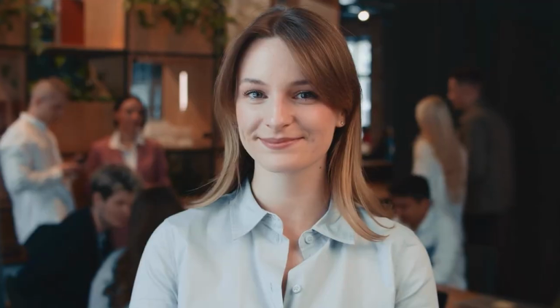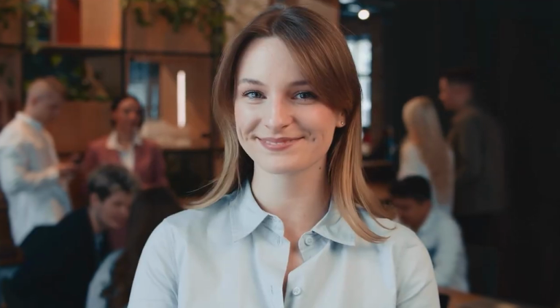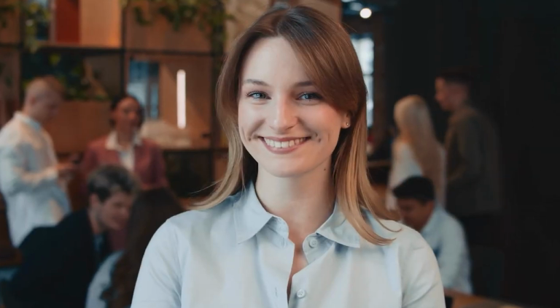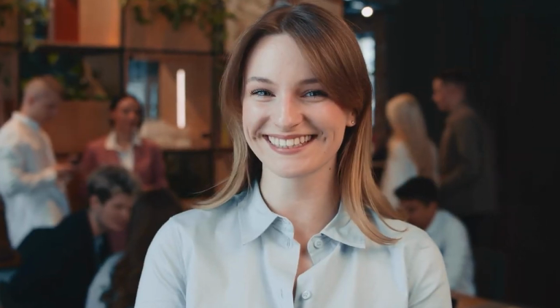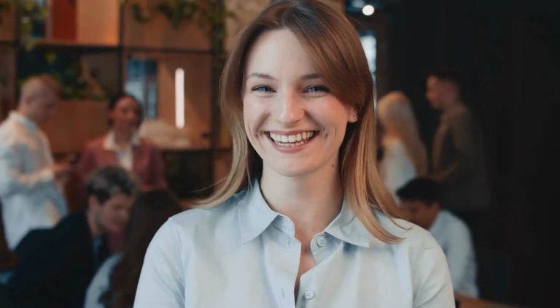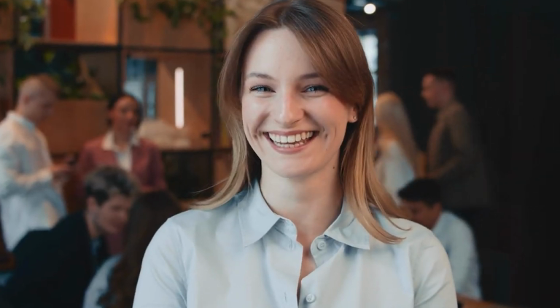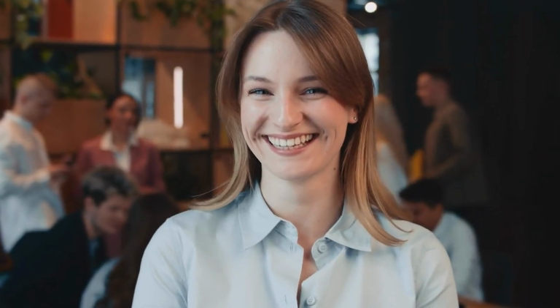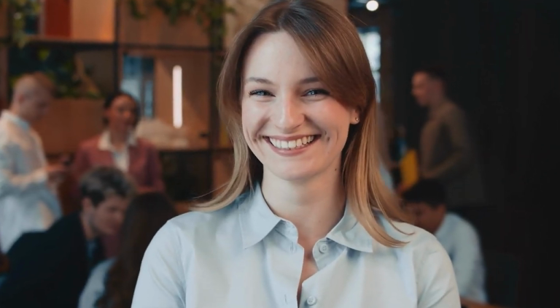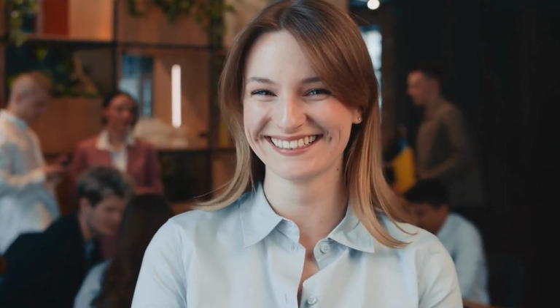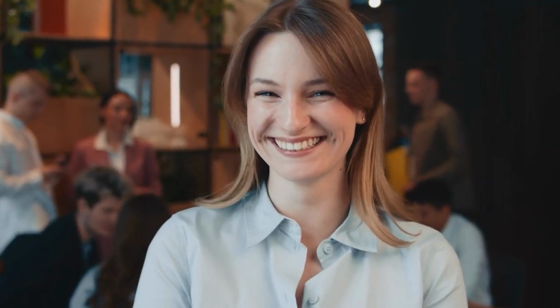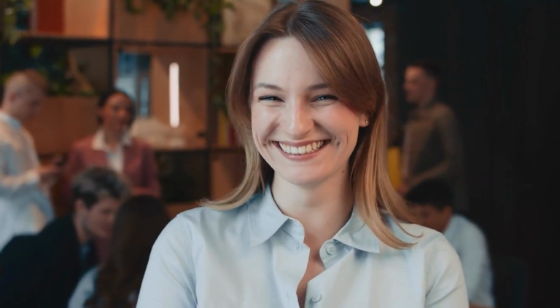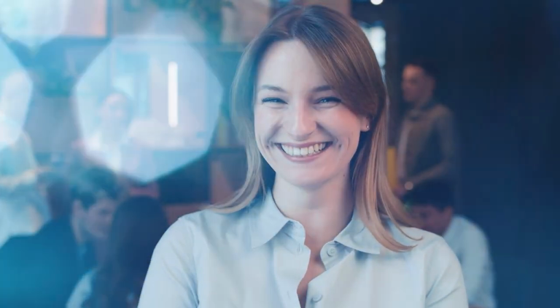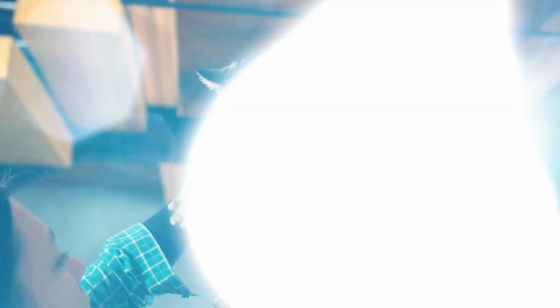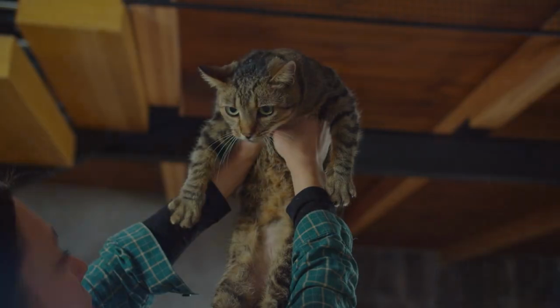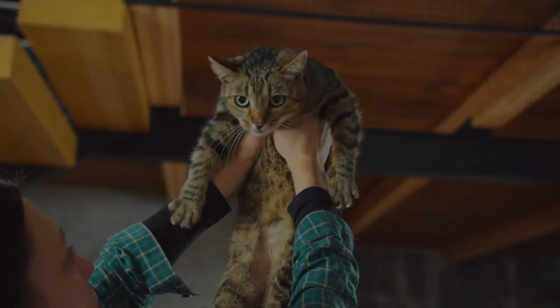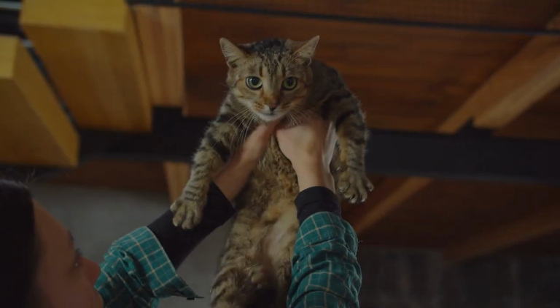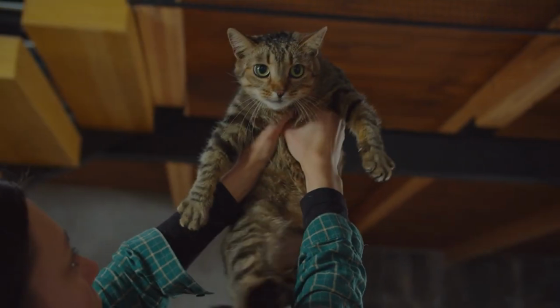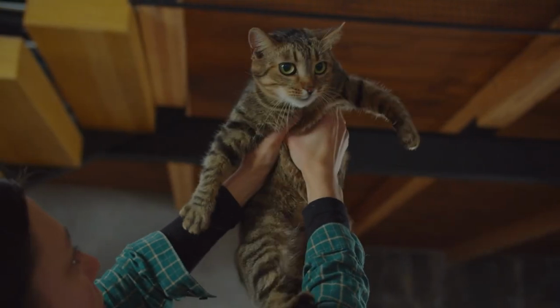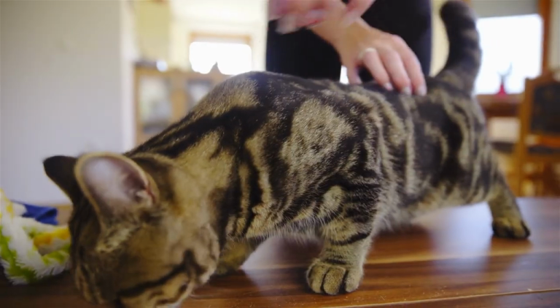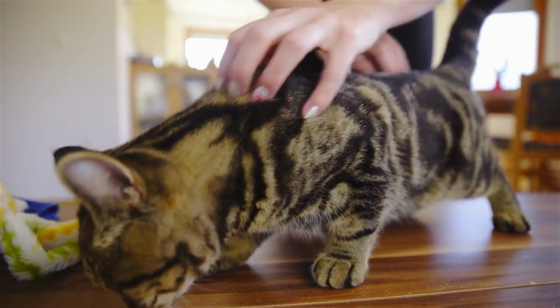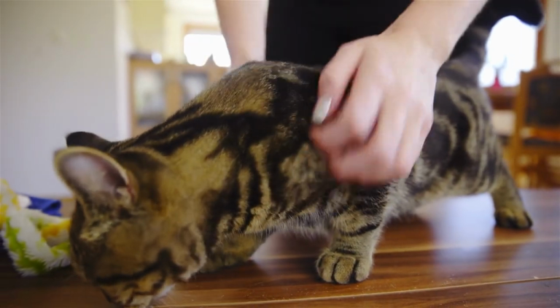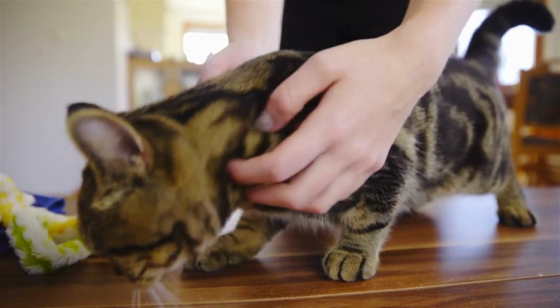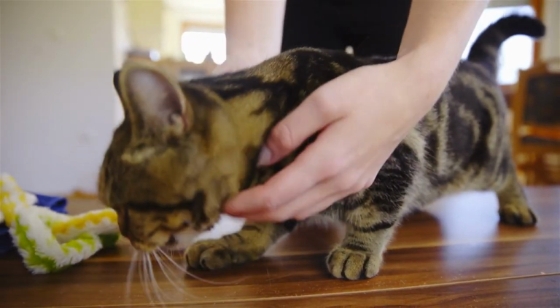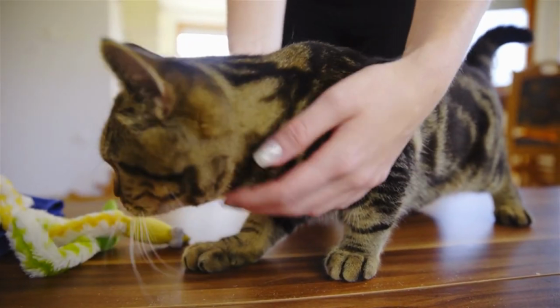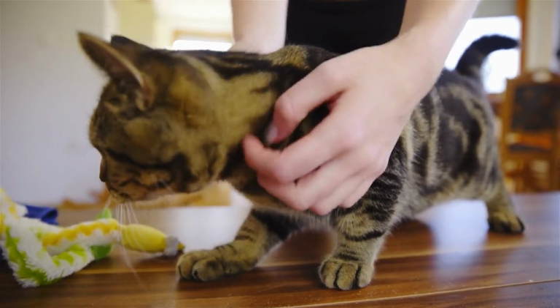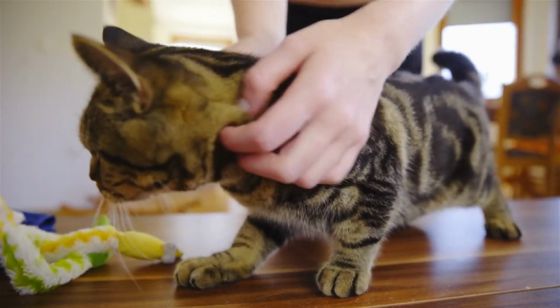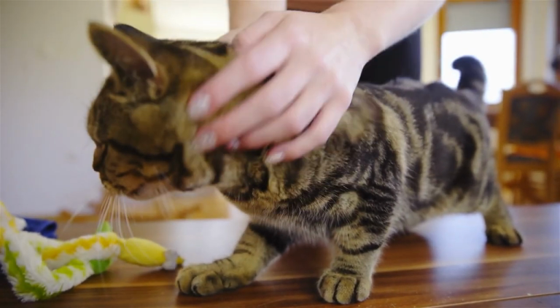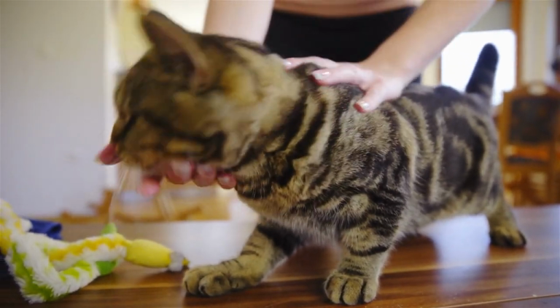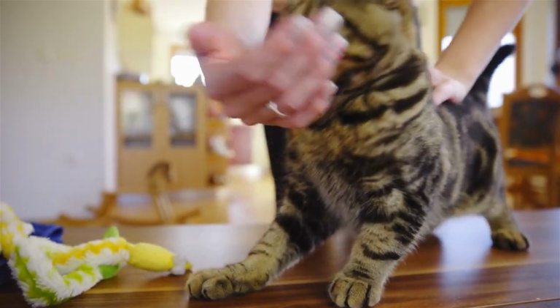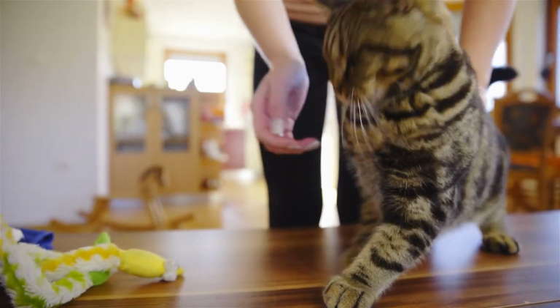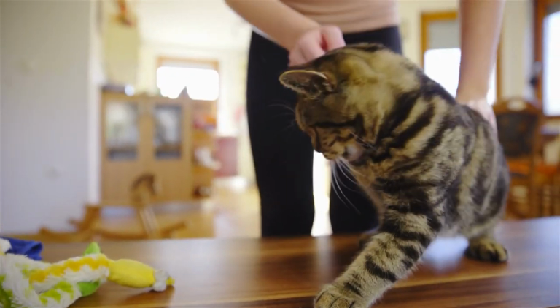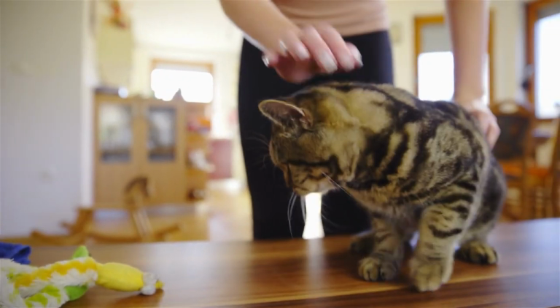Today, we're going to explore this phenomenon and try to get to the bottom of it. So, first things first — what exactly is happening when a cat reacts like this to being scratched at the base of their tail?